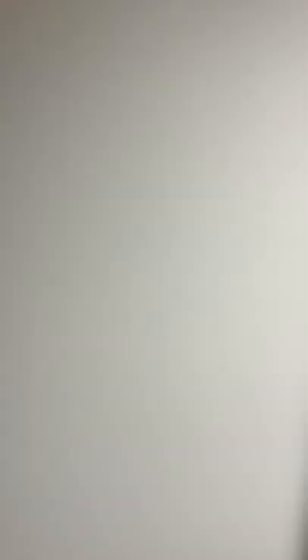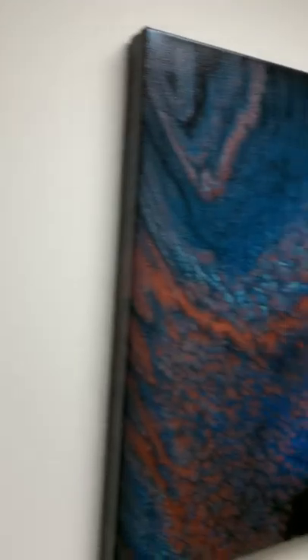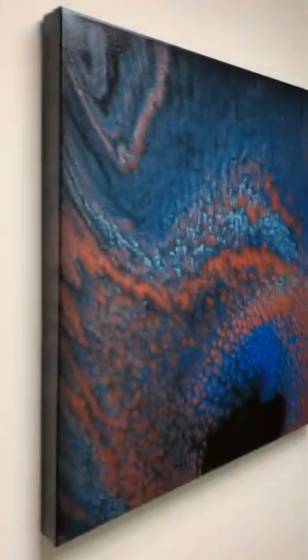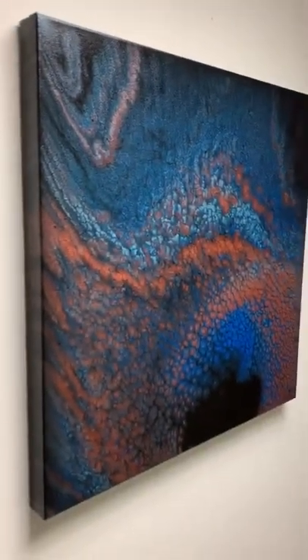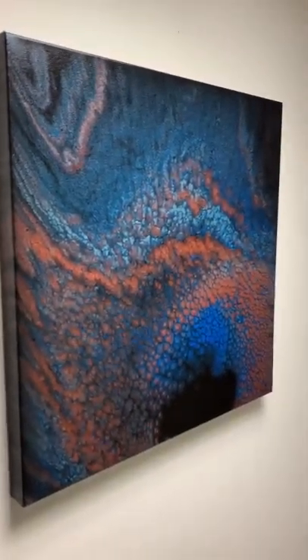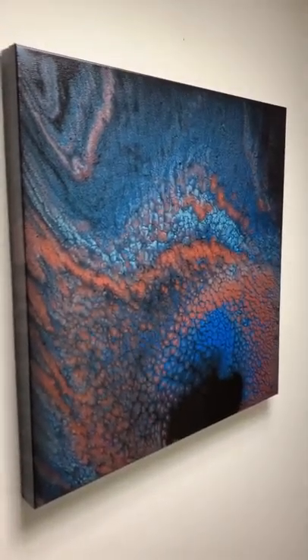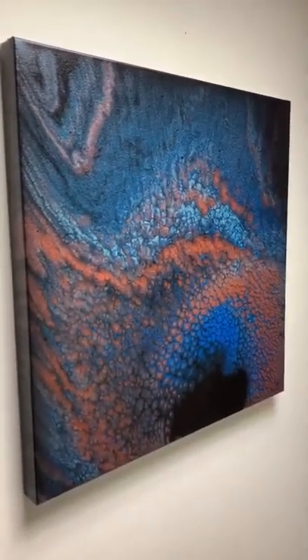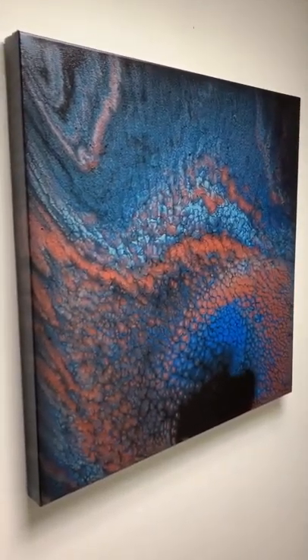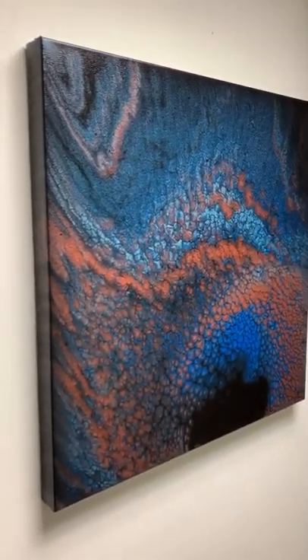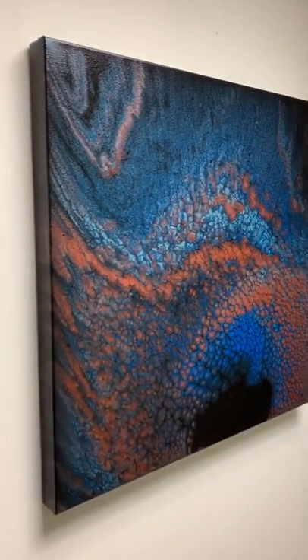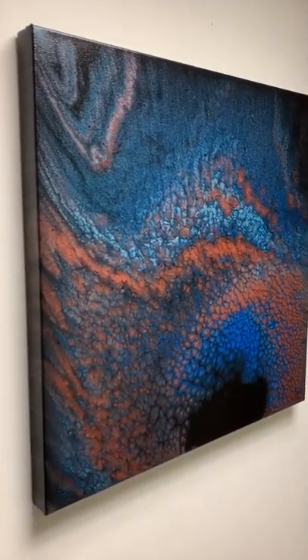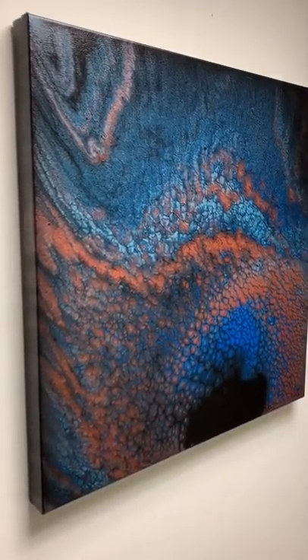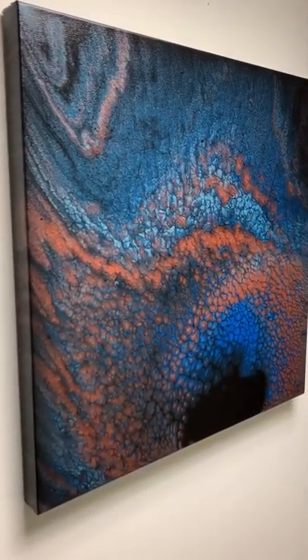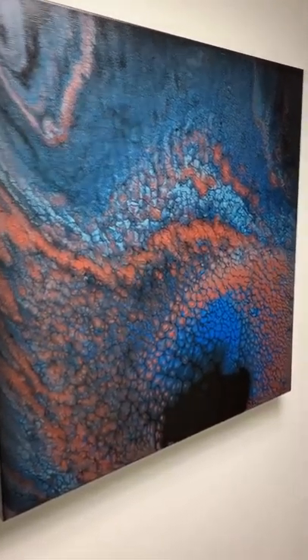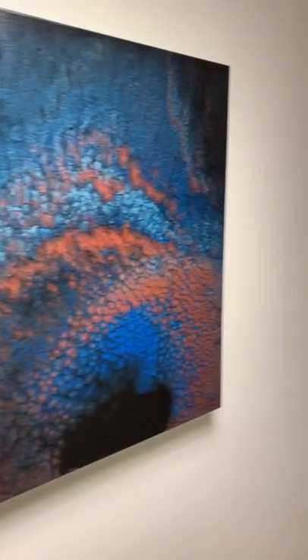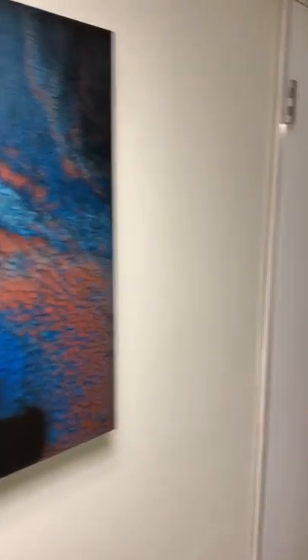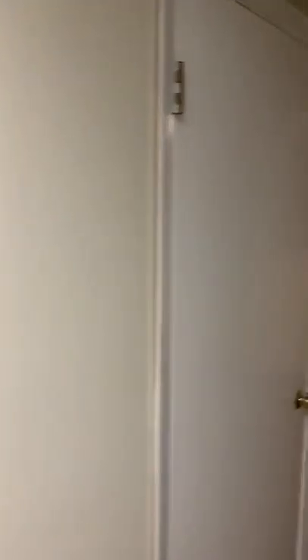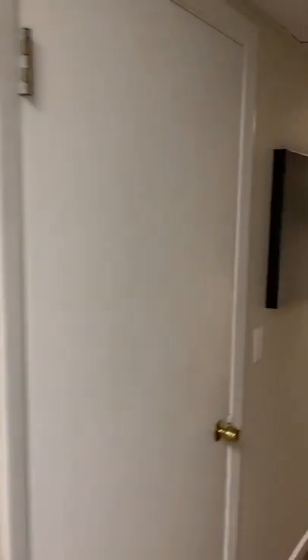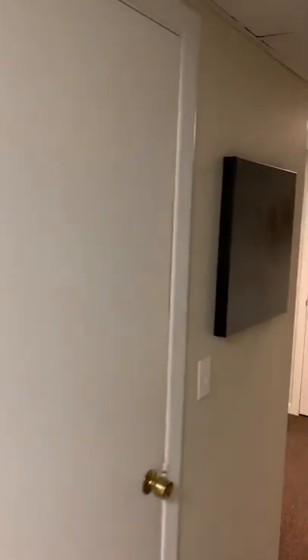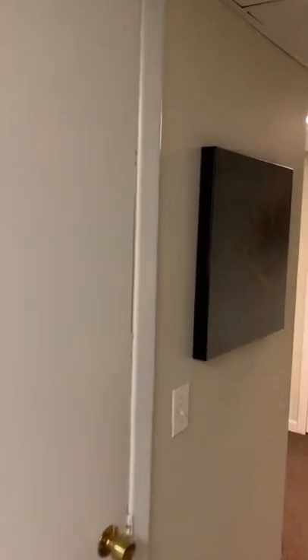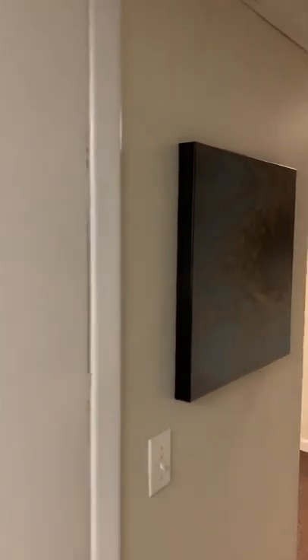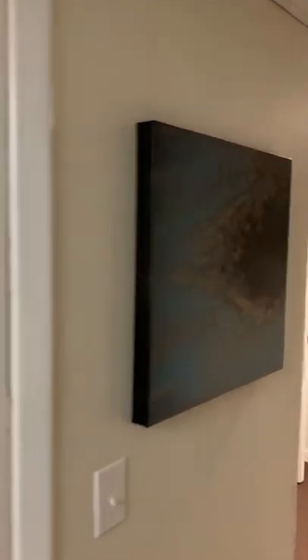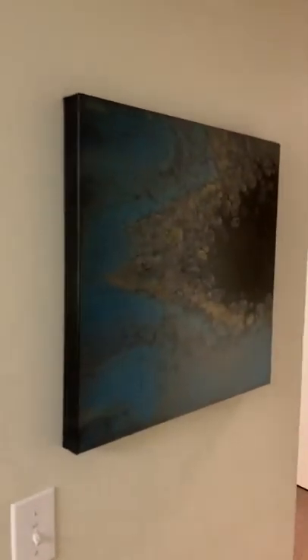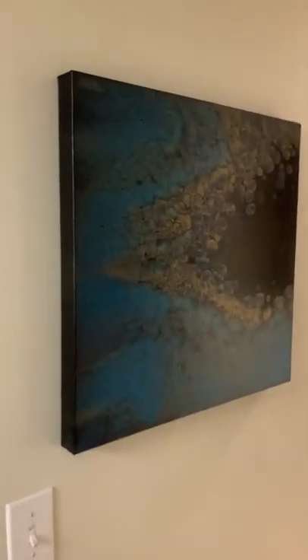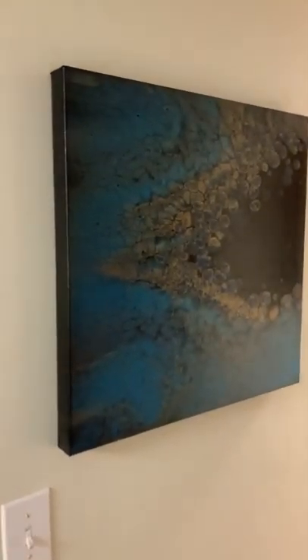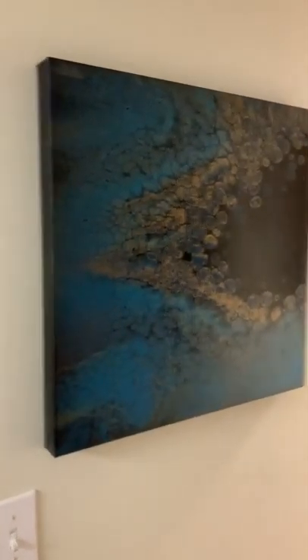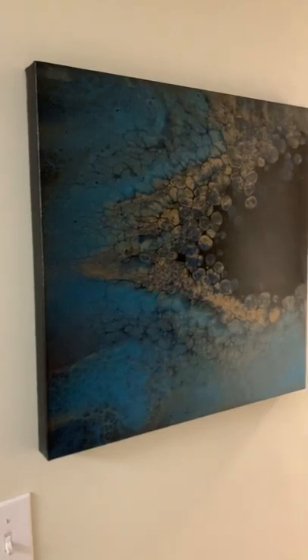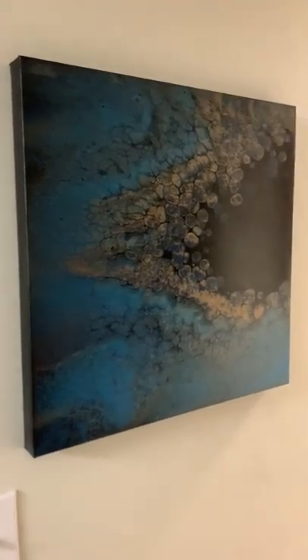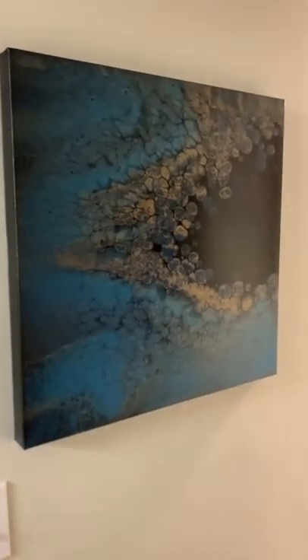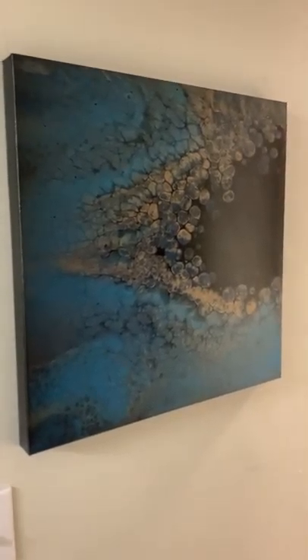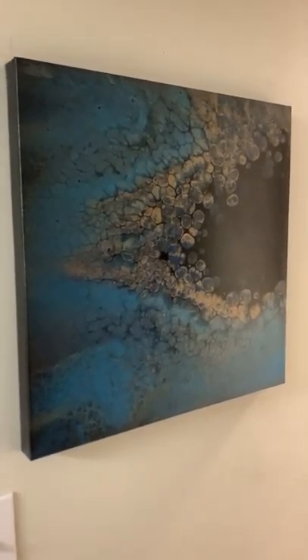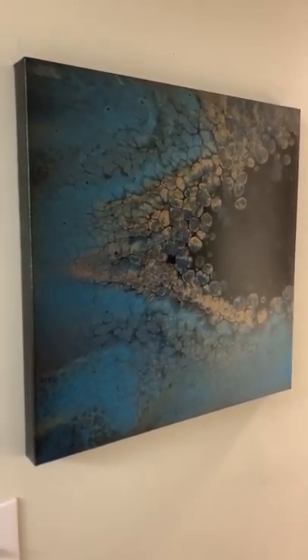On the other side I have this one. It's one of my favorite ones. And then over here — the glare on it — but the blue and the gold. It's really pretty.